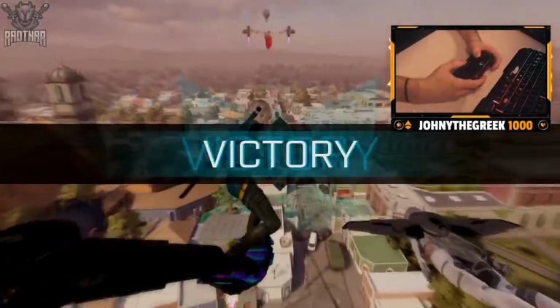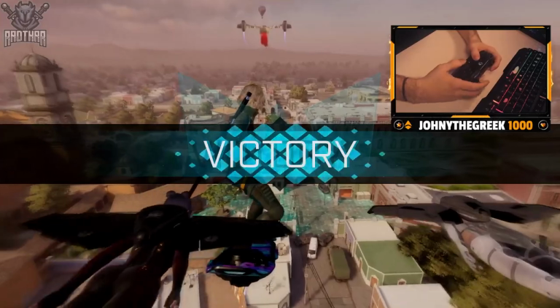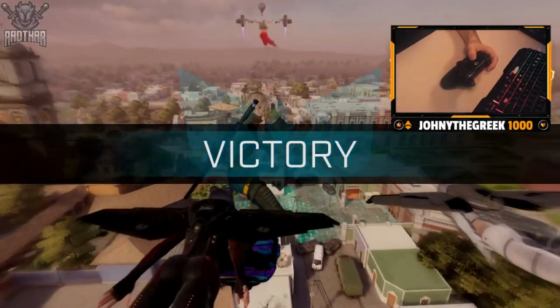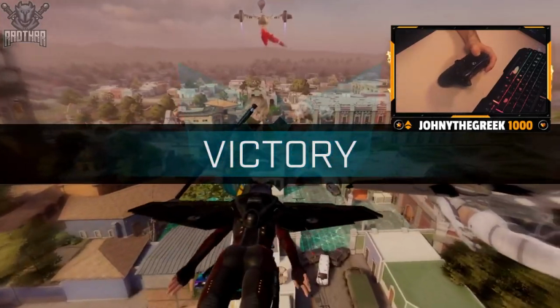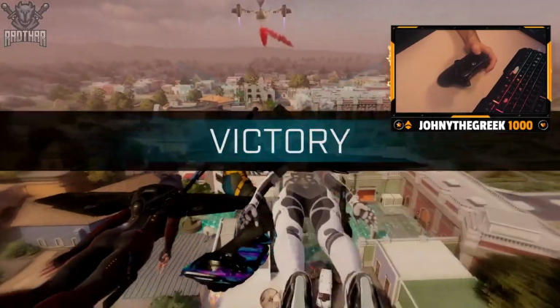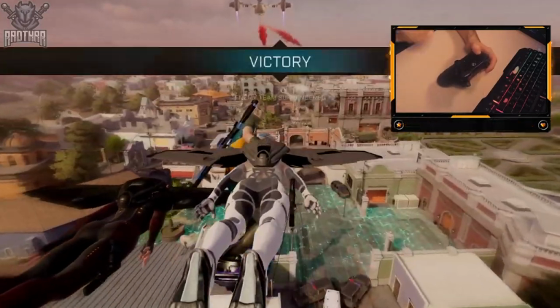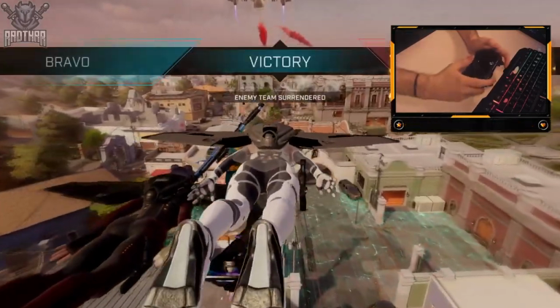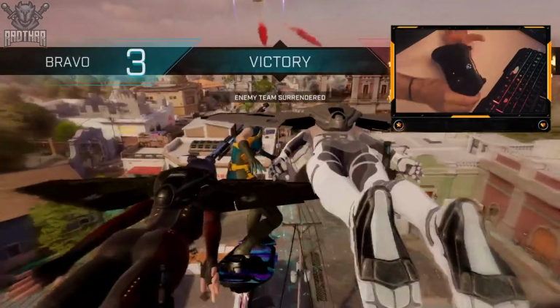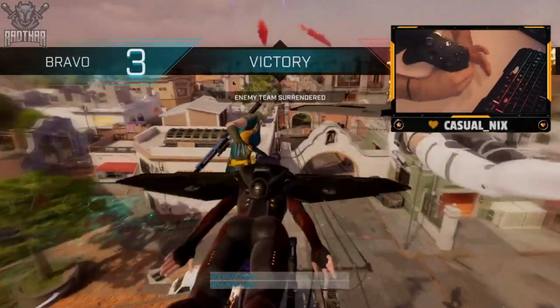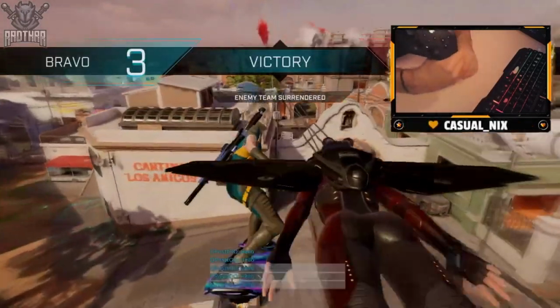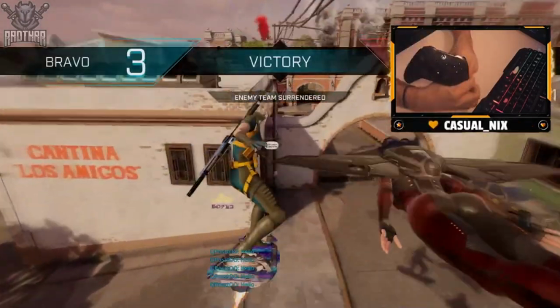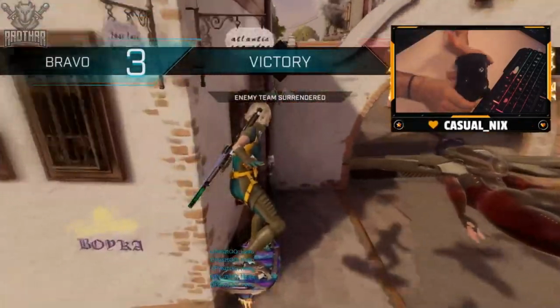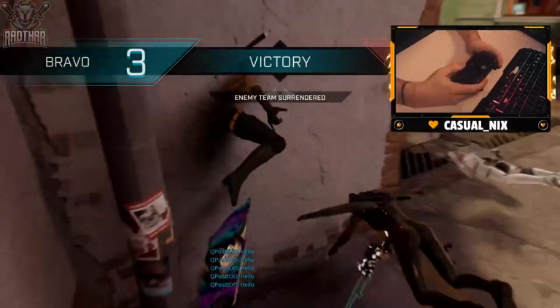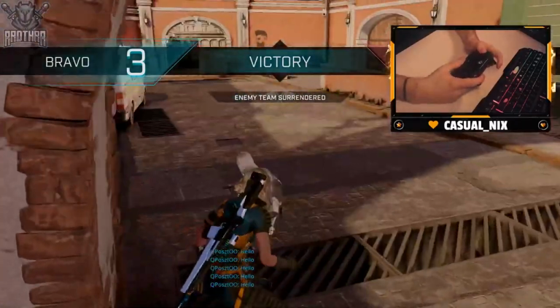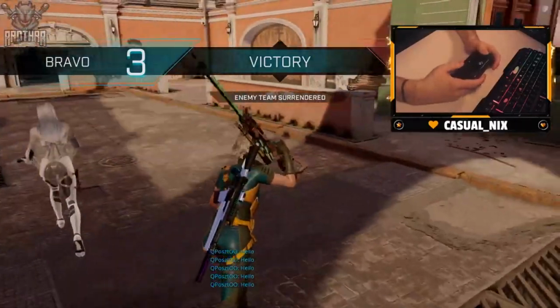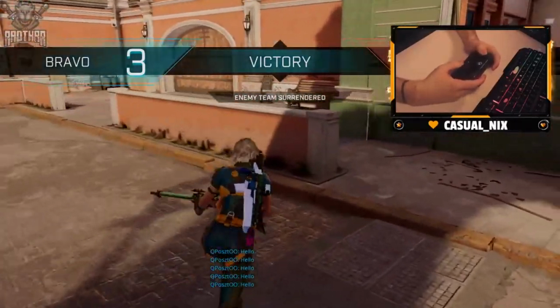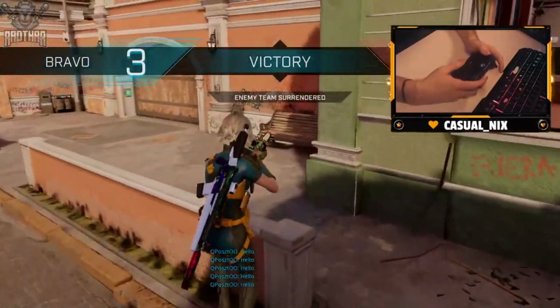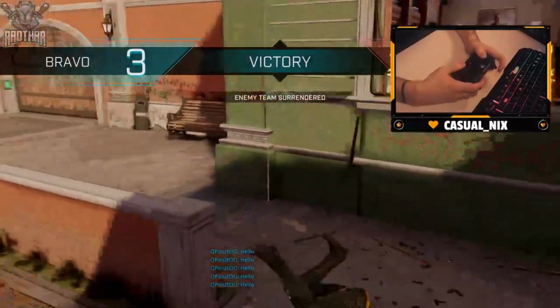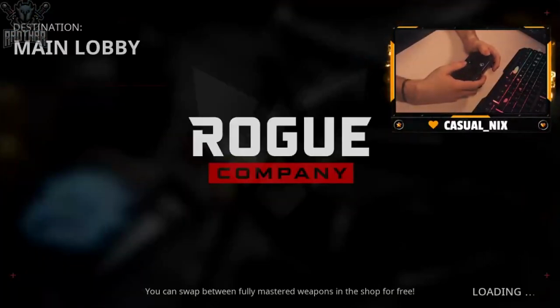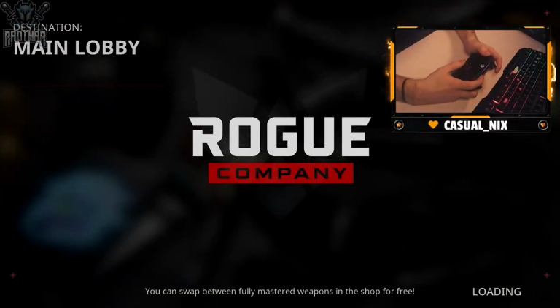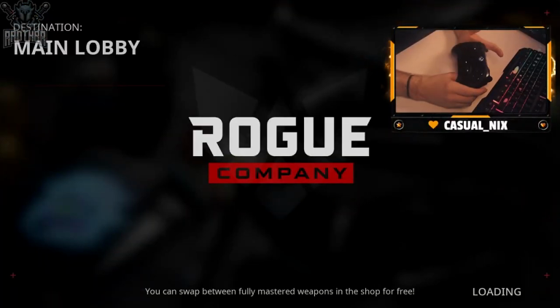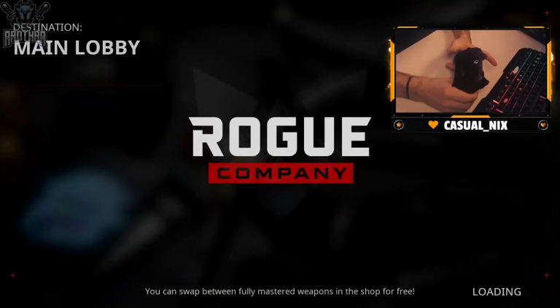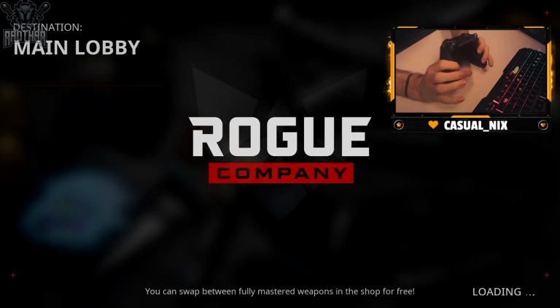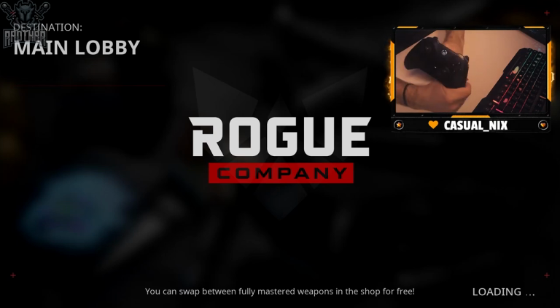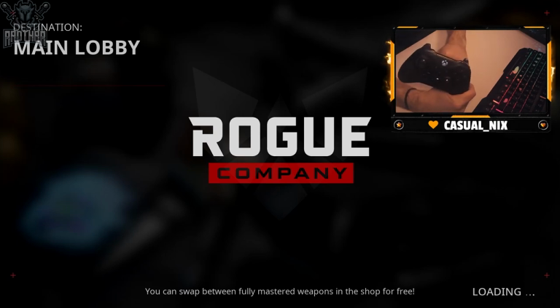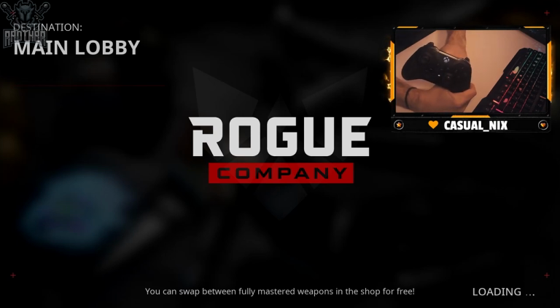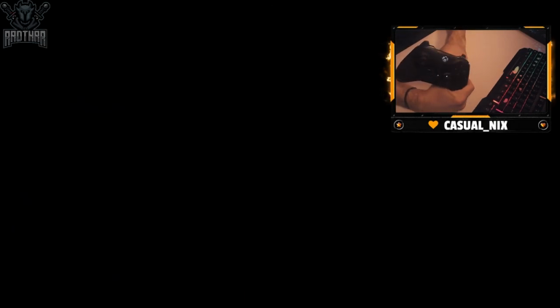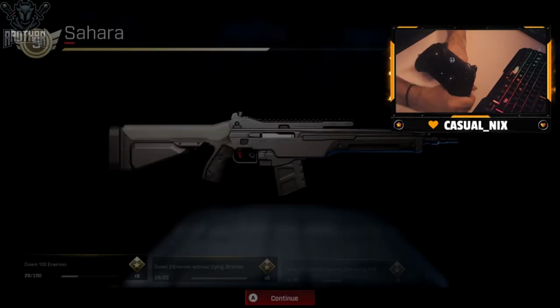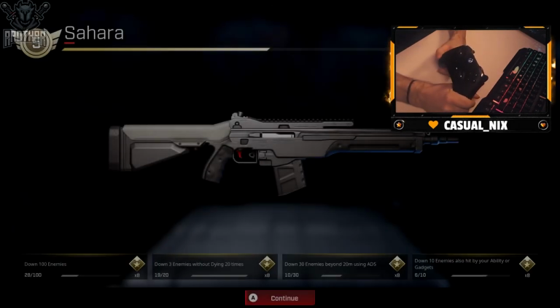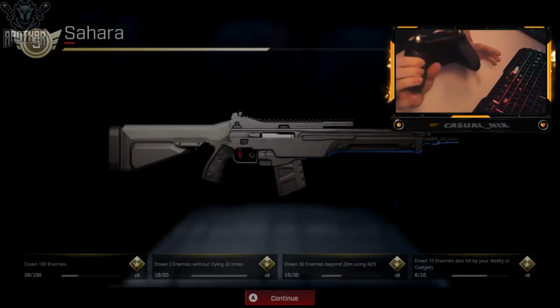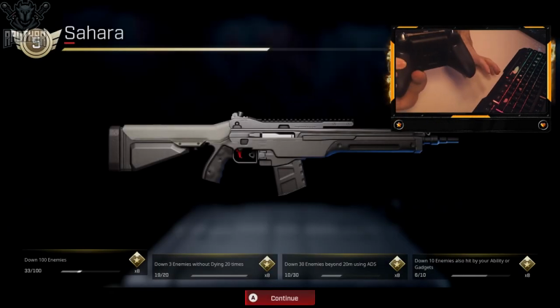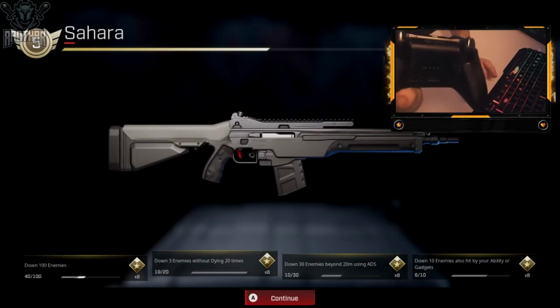And they surrendered — easy peasy lemon squeezy. So if any of you are interested in my controller or how I use it with my hands, if that's been a really curious thing for you, then hey, now you know. This is my controller: Xbox Elite Series 2. No paddles.